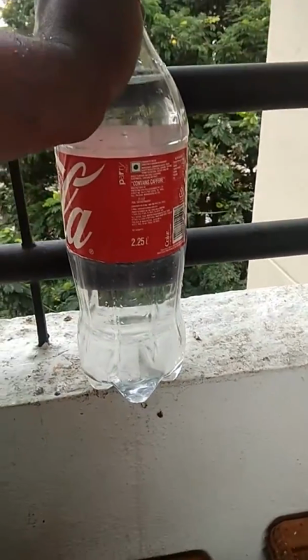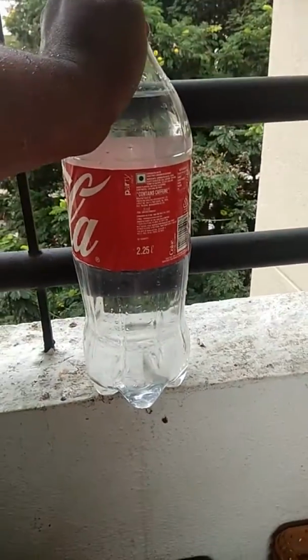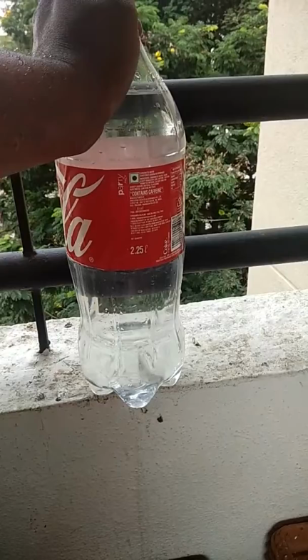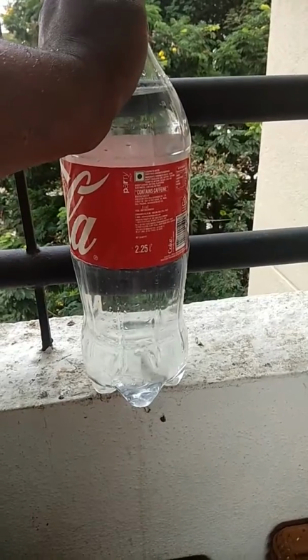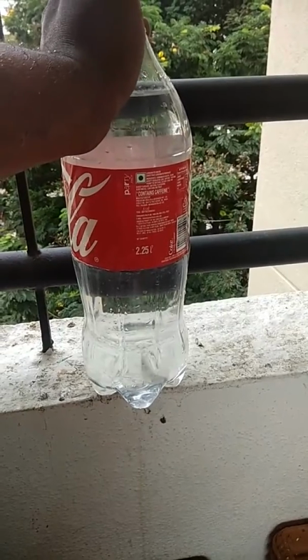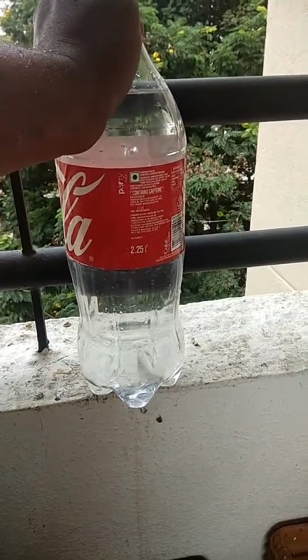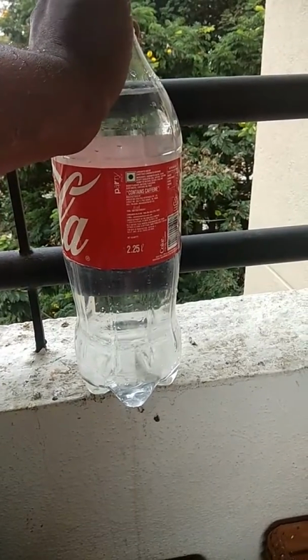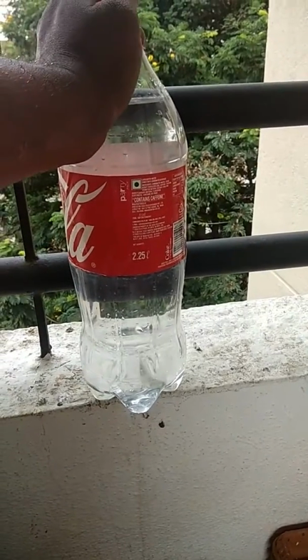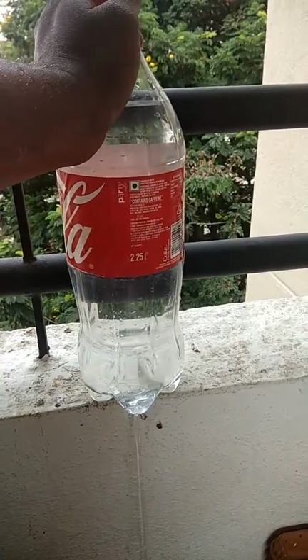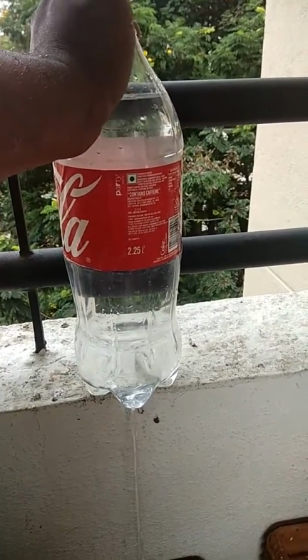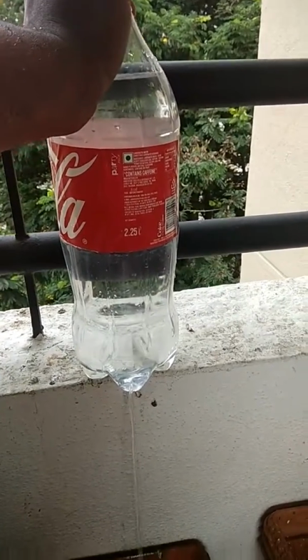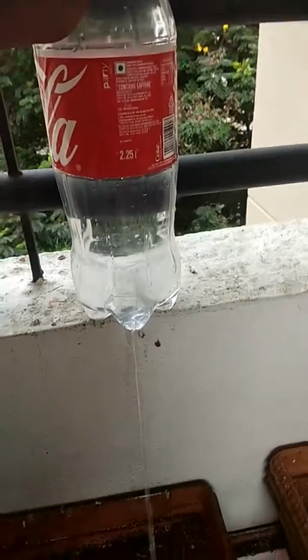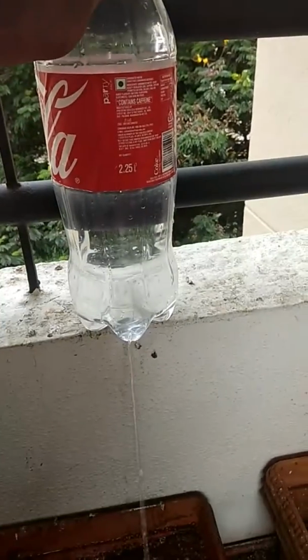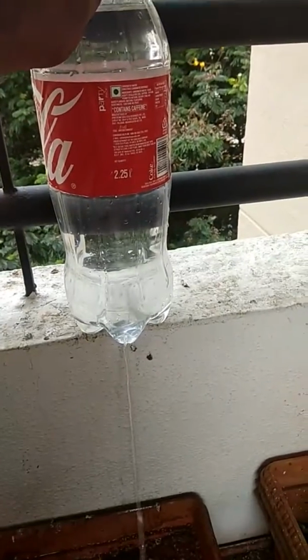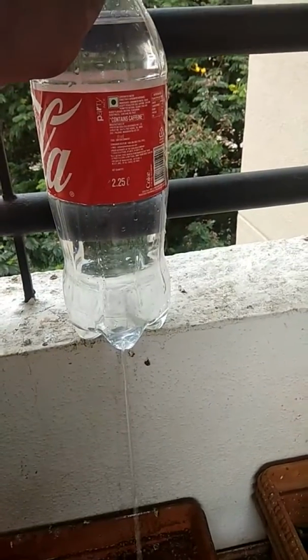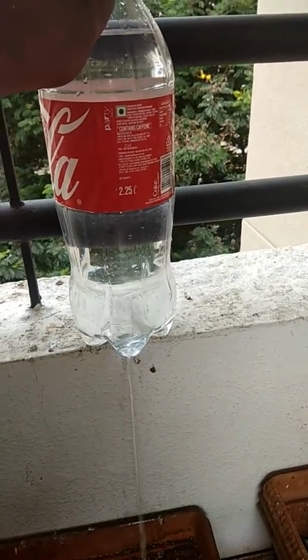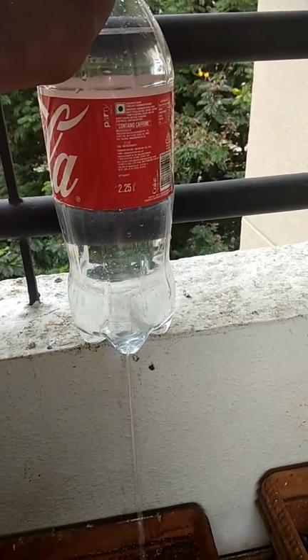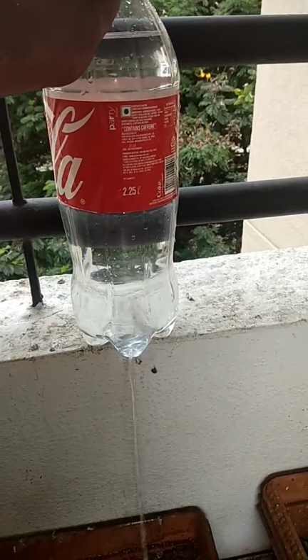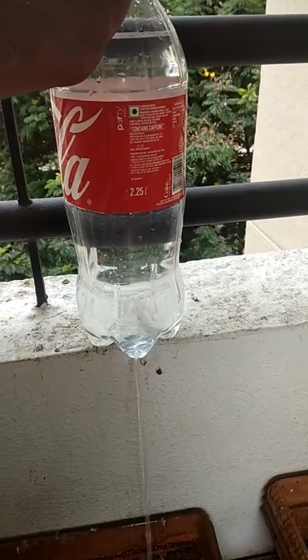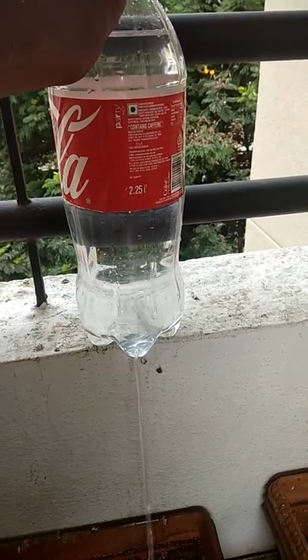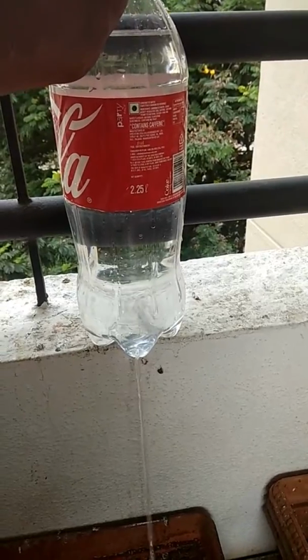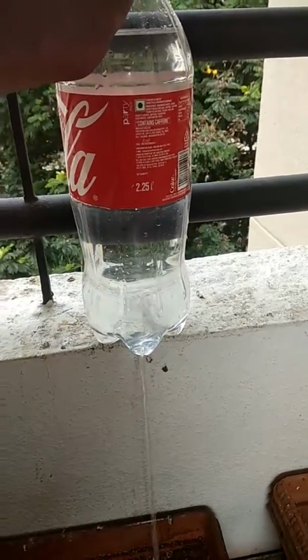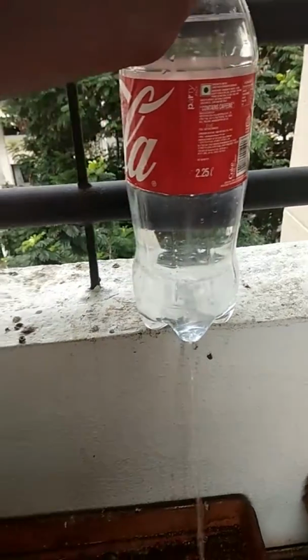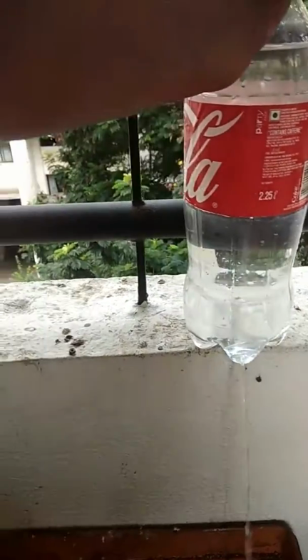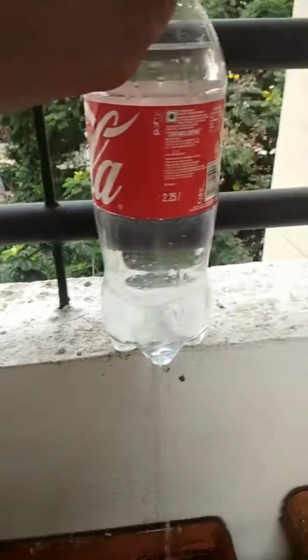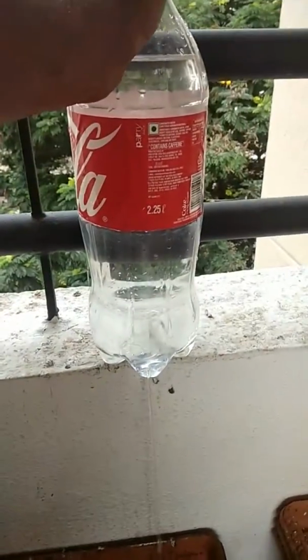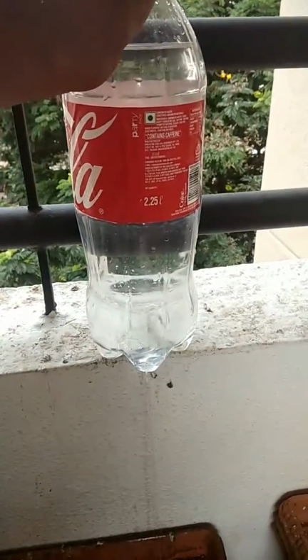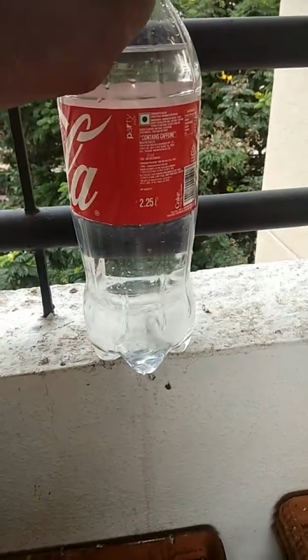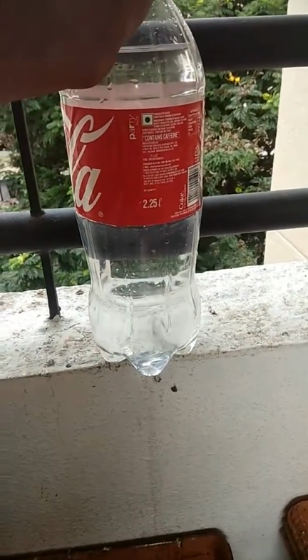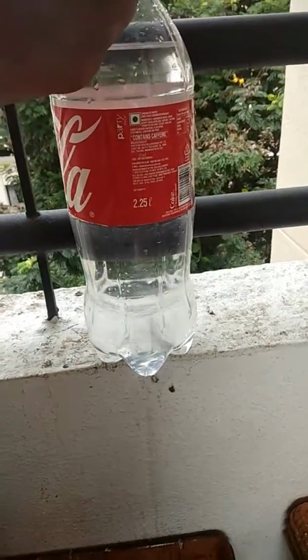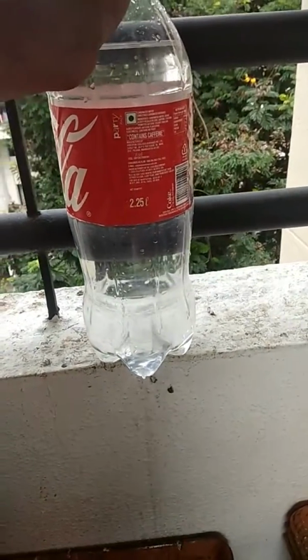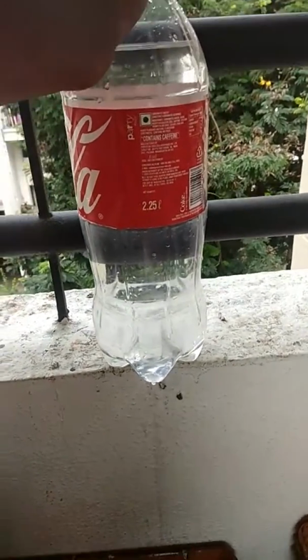Now I'm slowly opening the top cap. The water is getting released just like from a tap so that we can minimally use the water. Save water. Thanks.